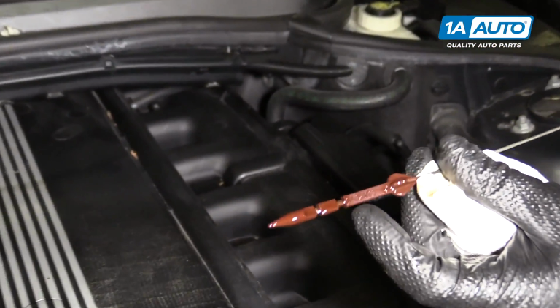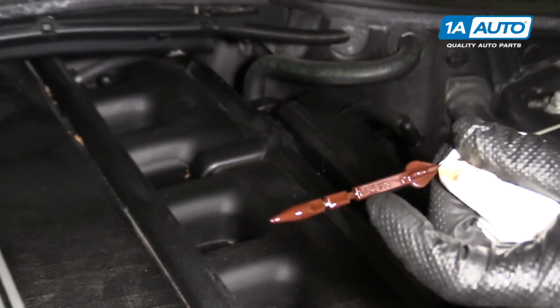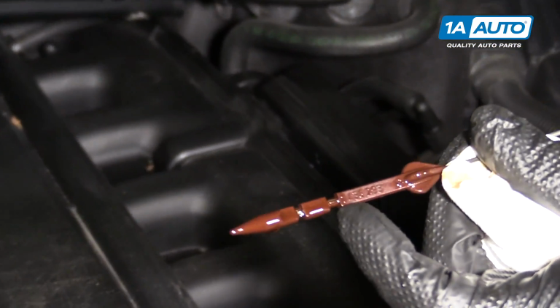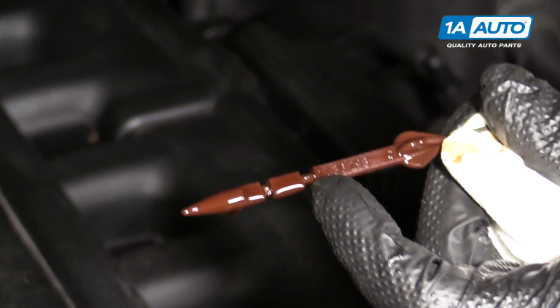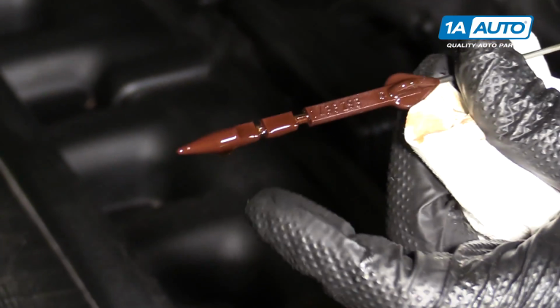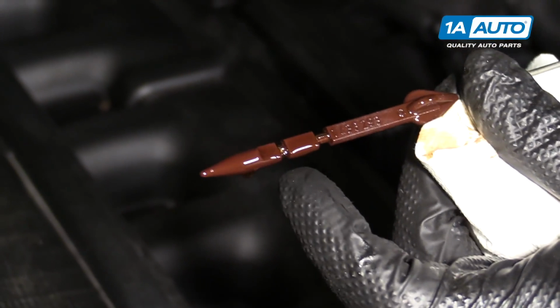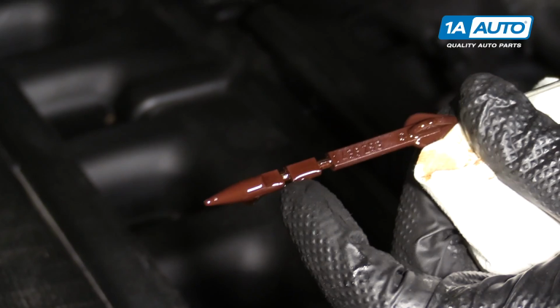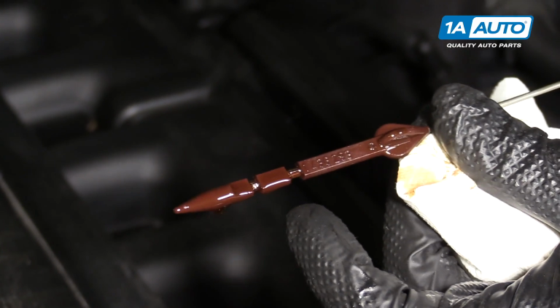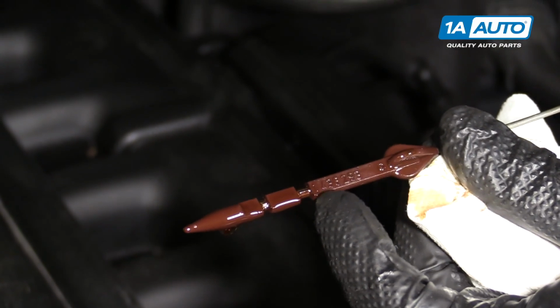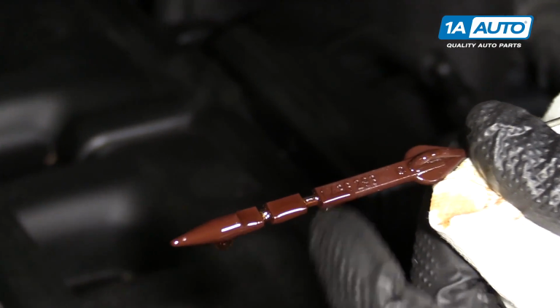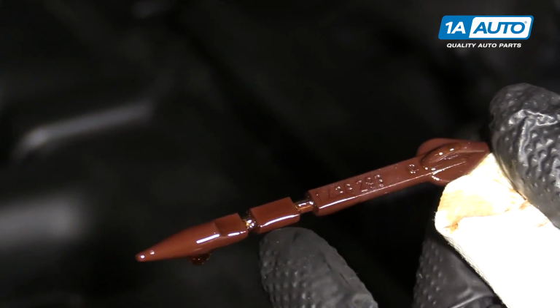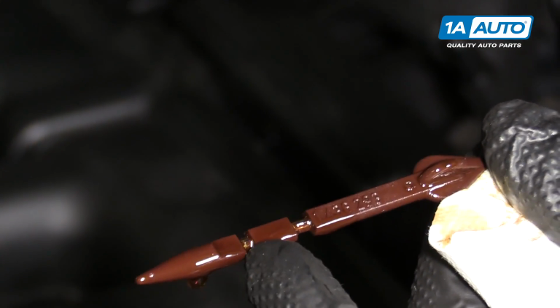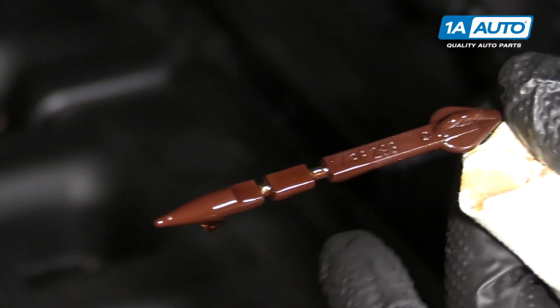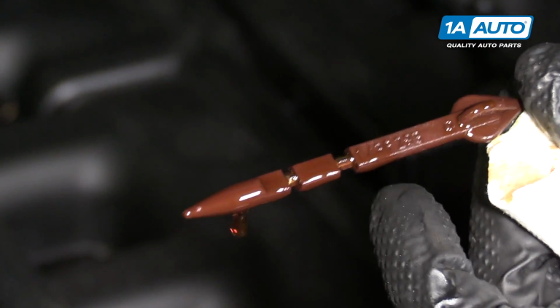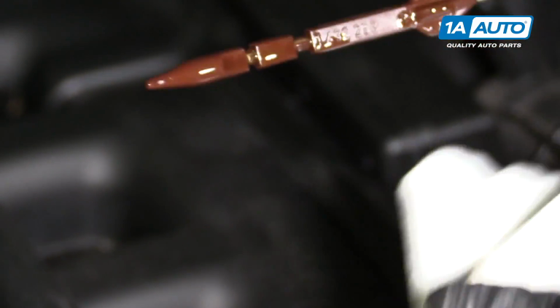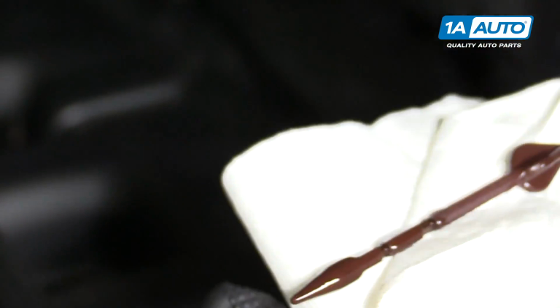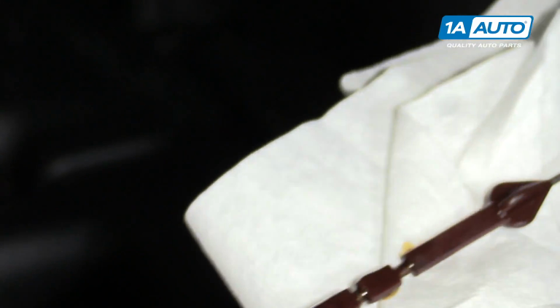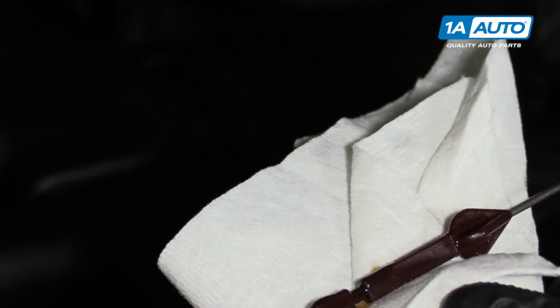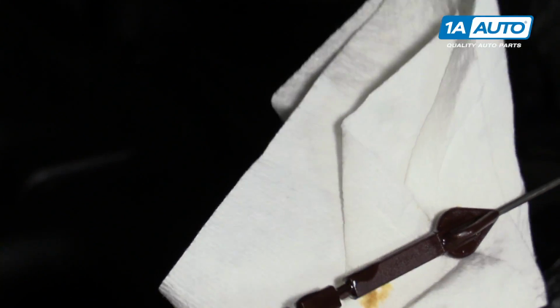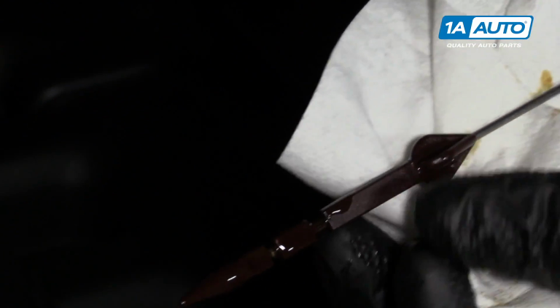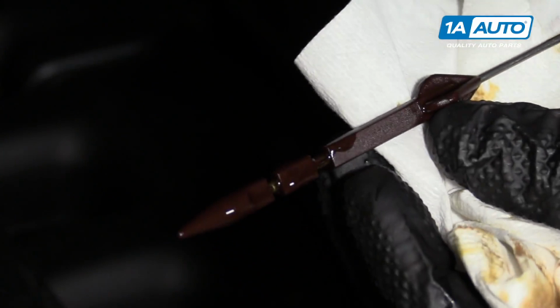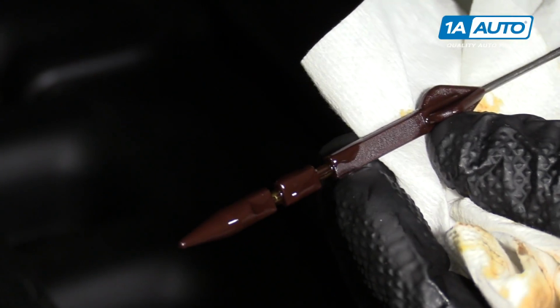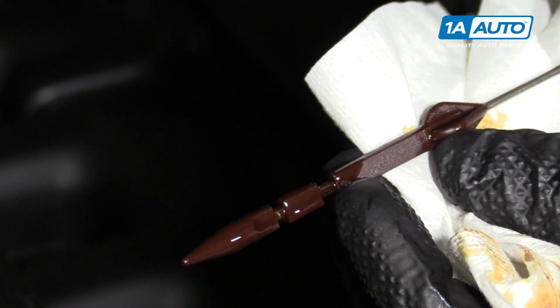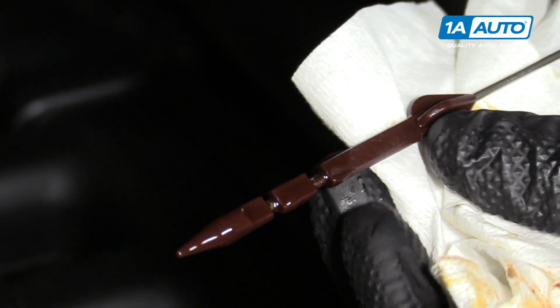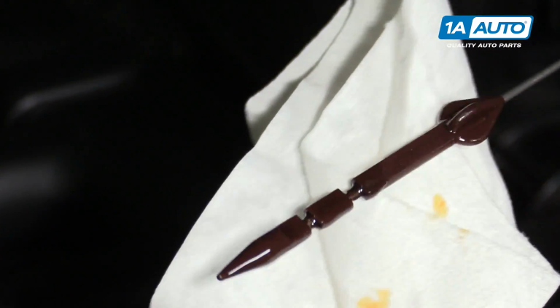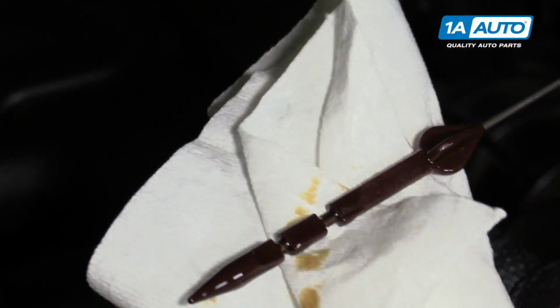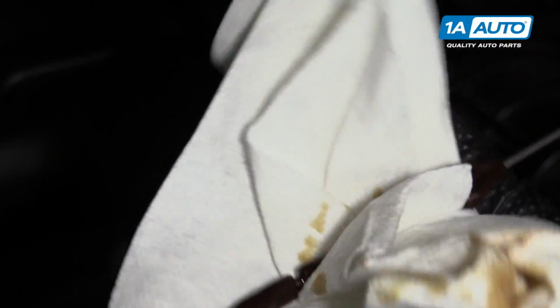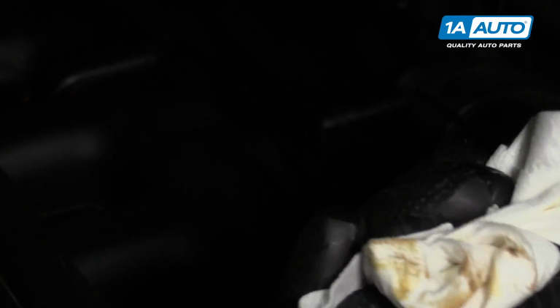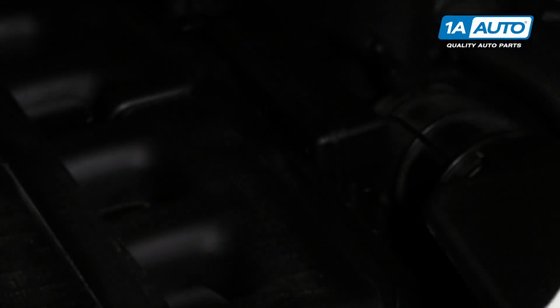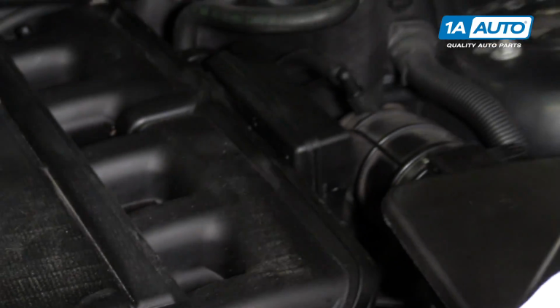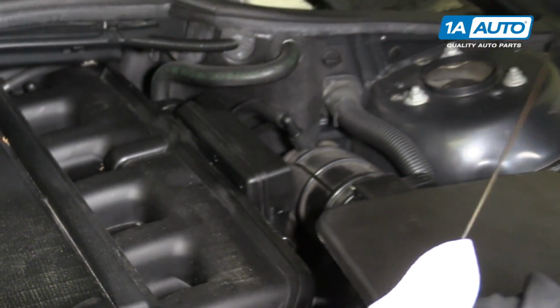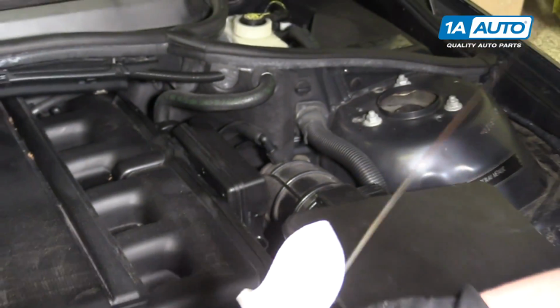As you can see, you want the engine oil in between these two little markings on the dipstick. Our engine oil is right up to the top, which is good, so we don't have to add any.